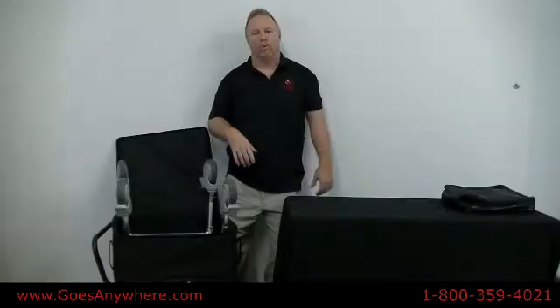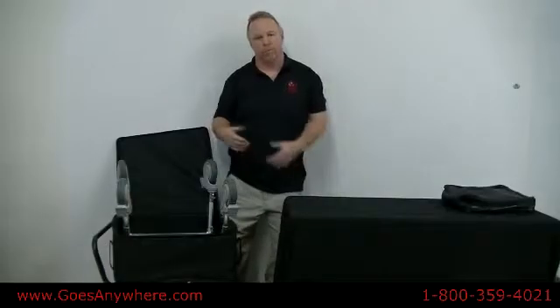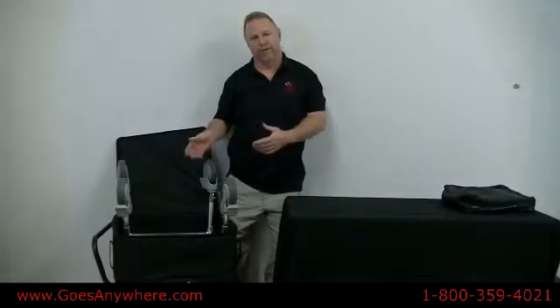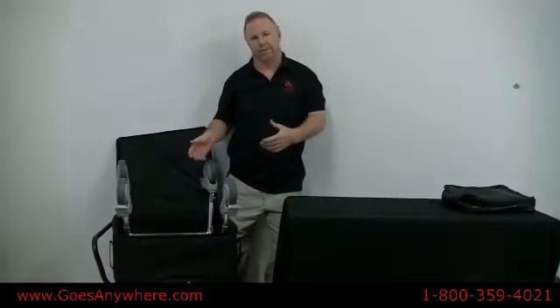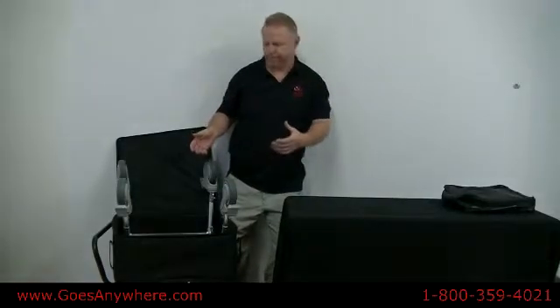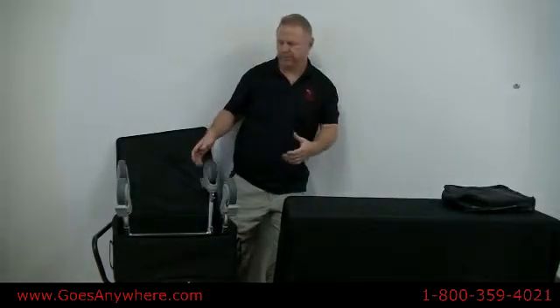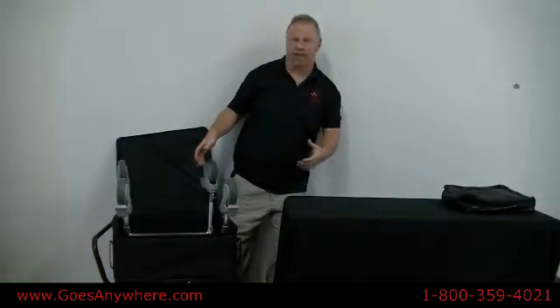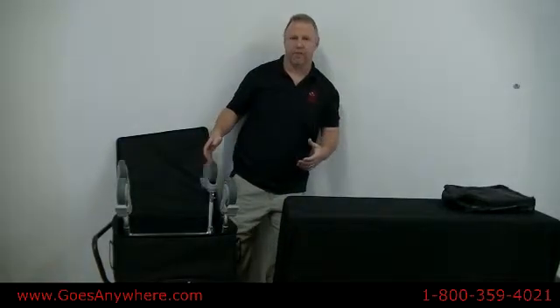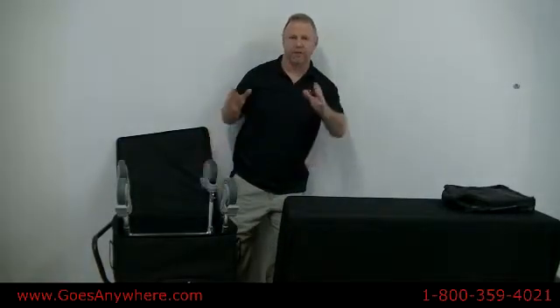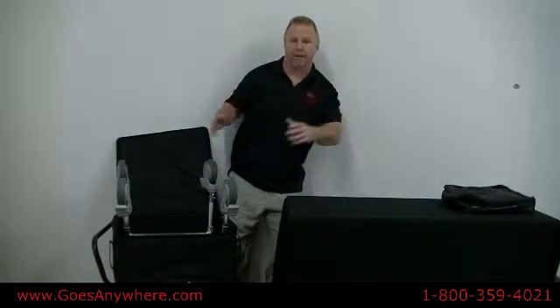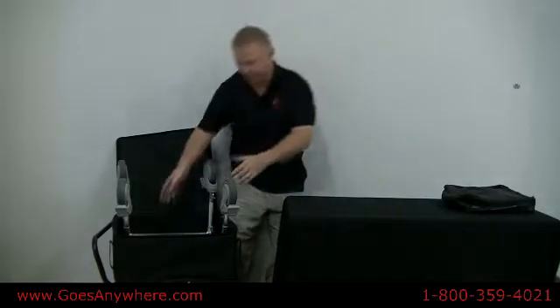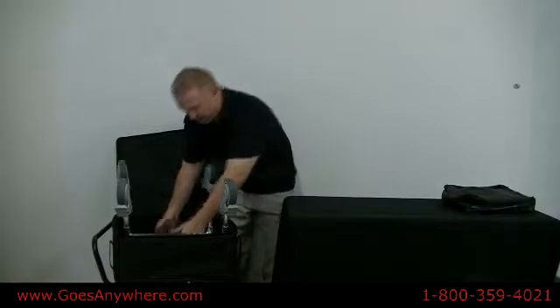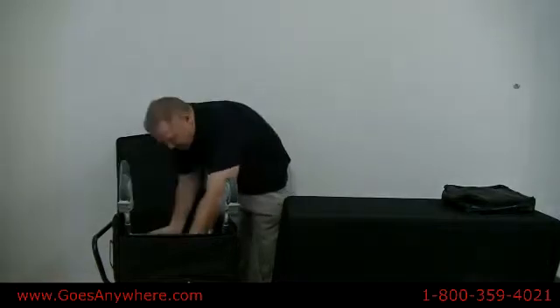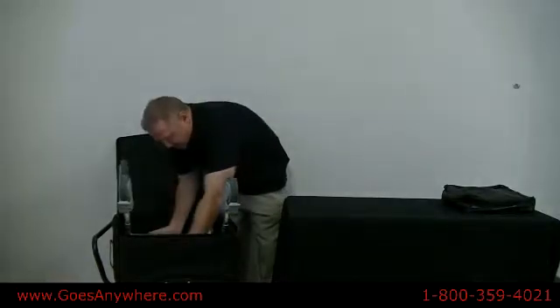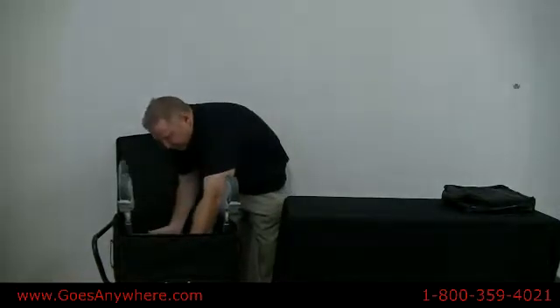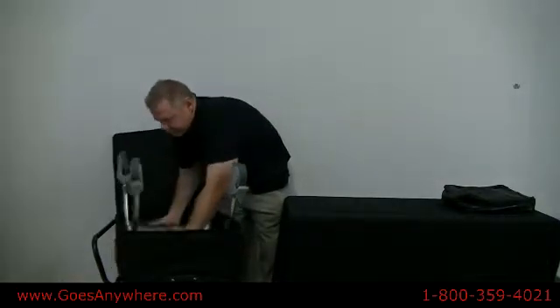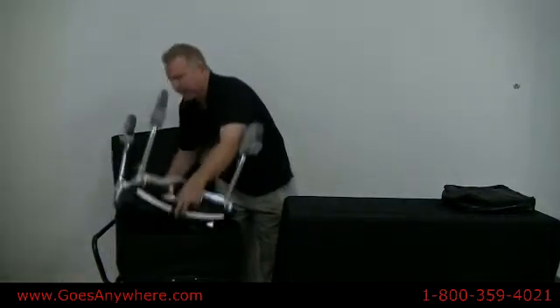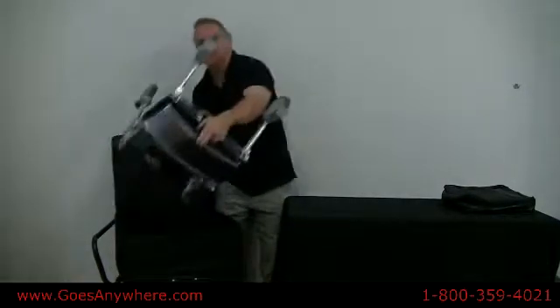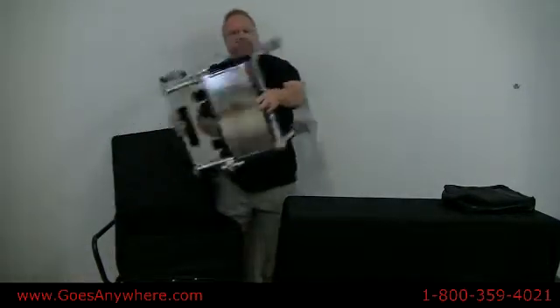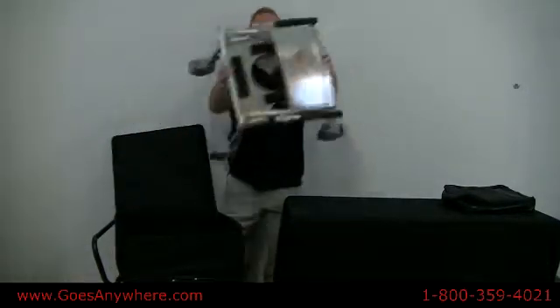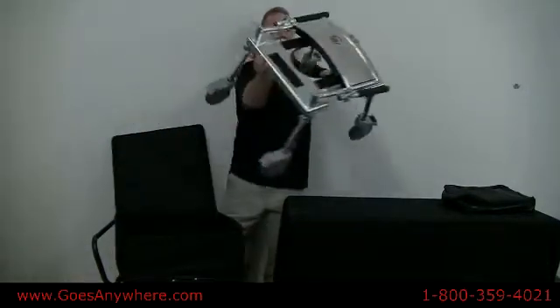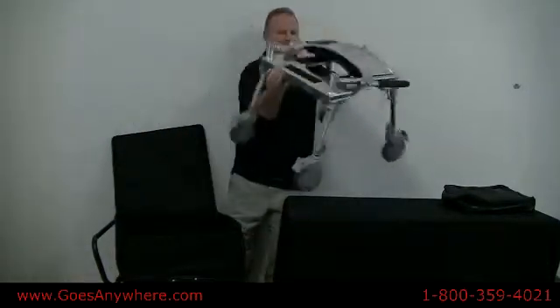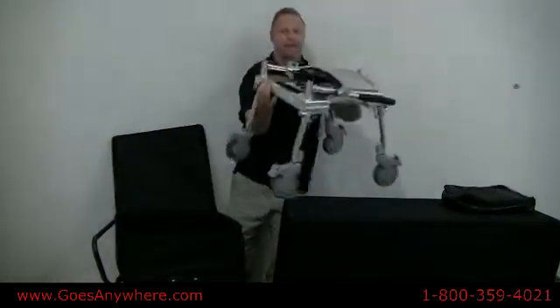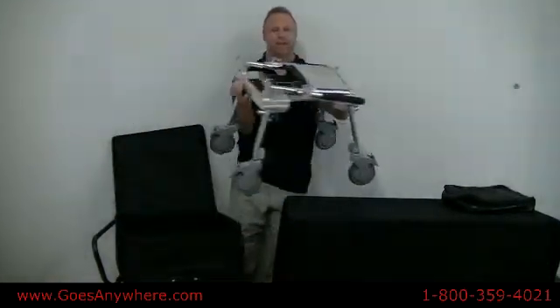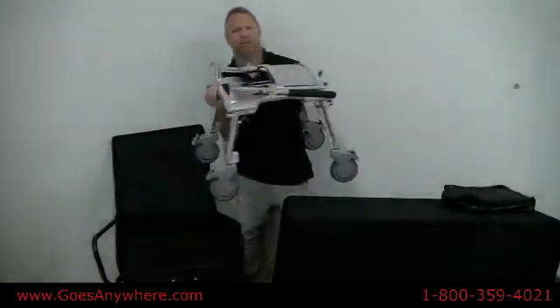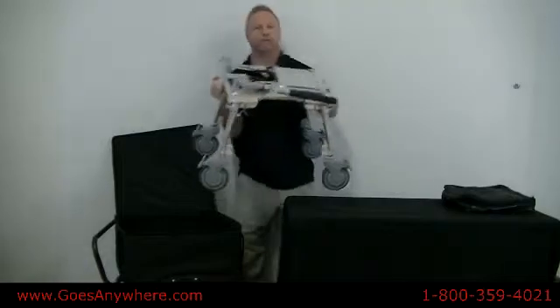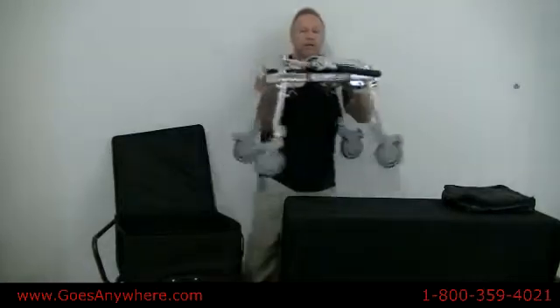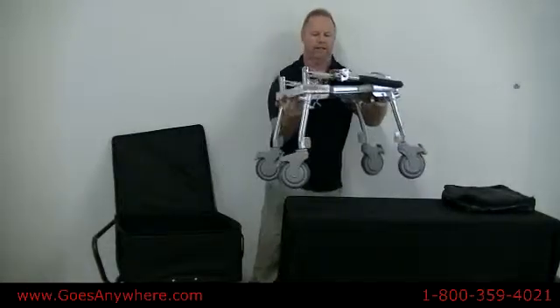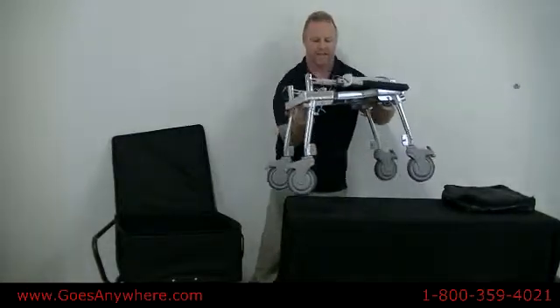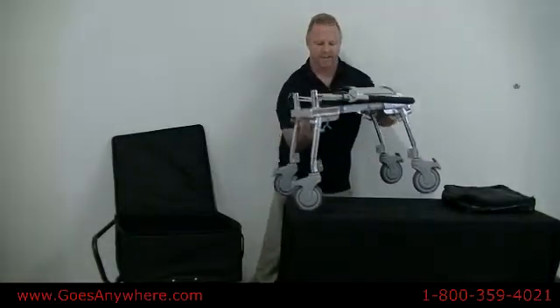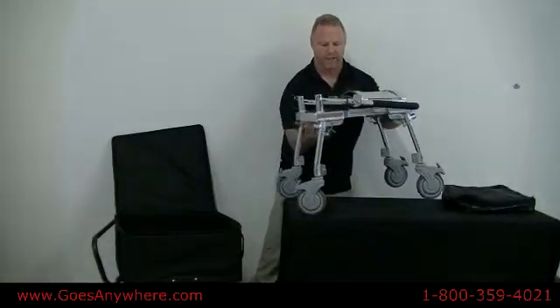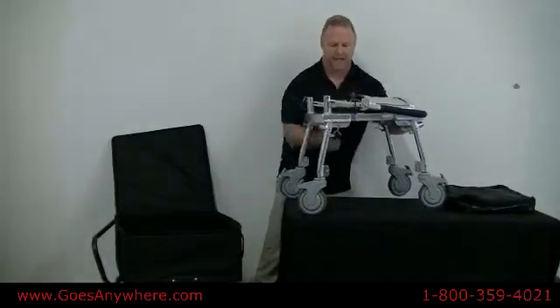When removing the frame from the travel case, make sure you grab the seat frame, lift it up and place it straight onto a flat surface — normally the floor; in this case I'm using an elevated table.